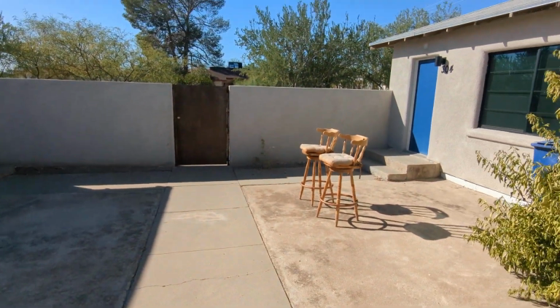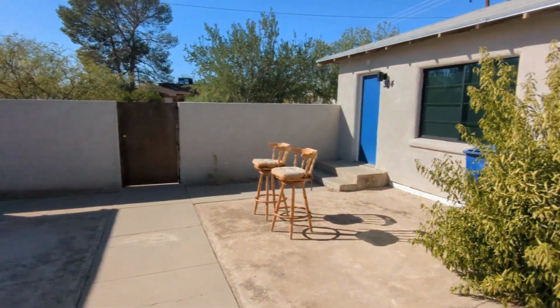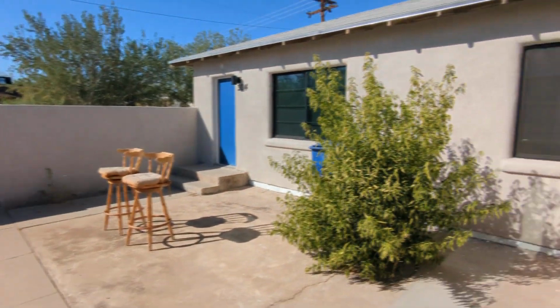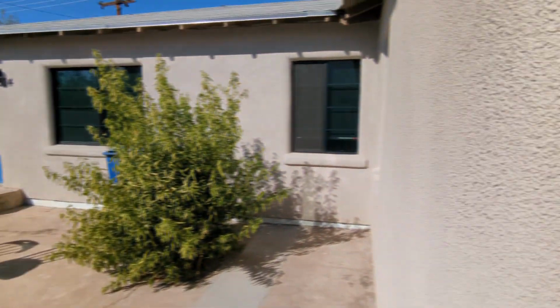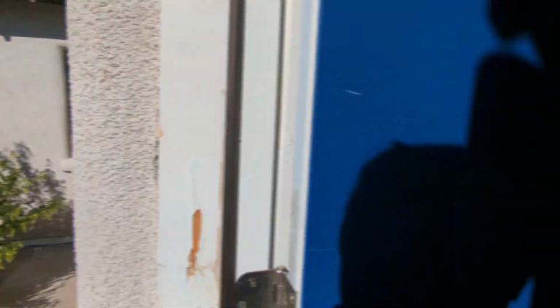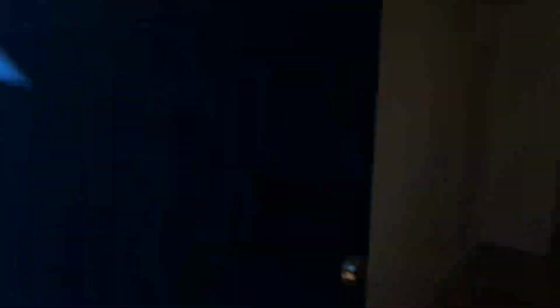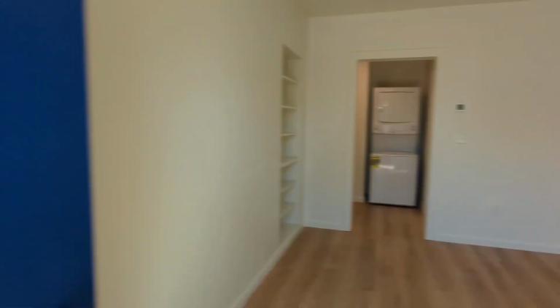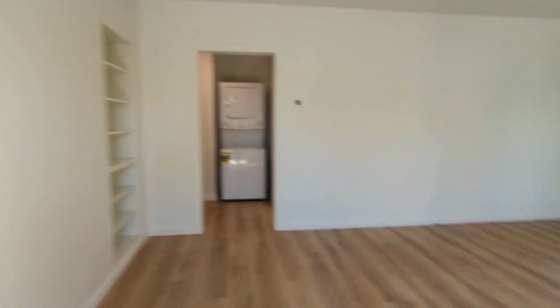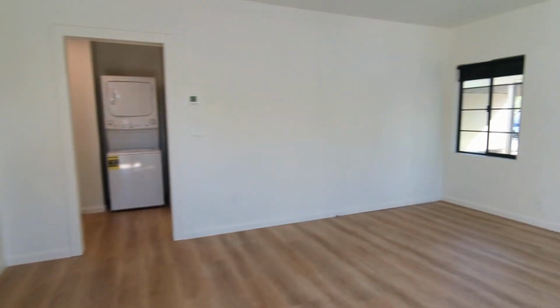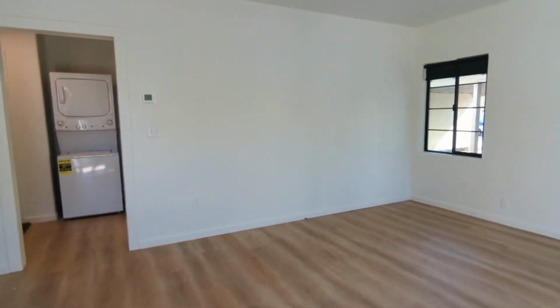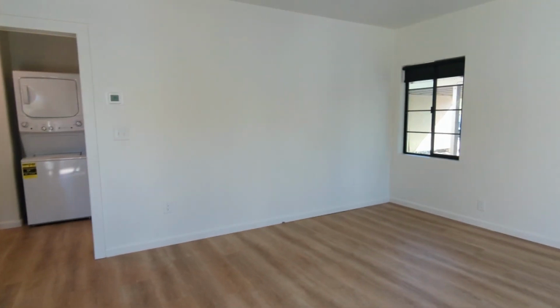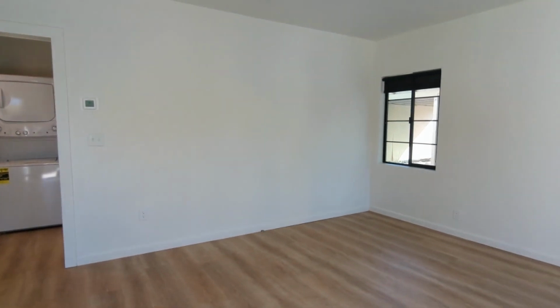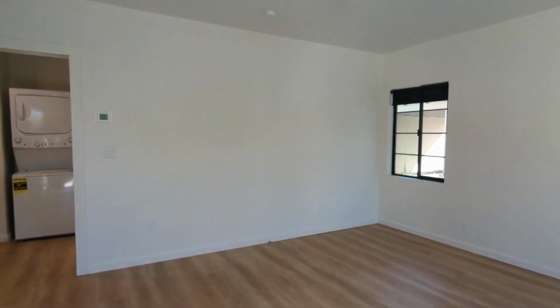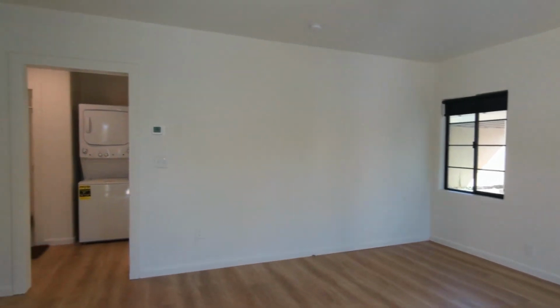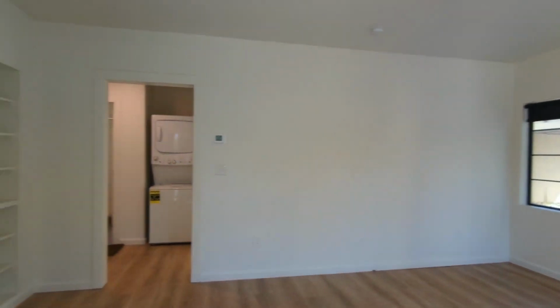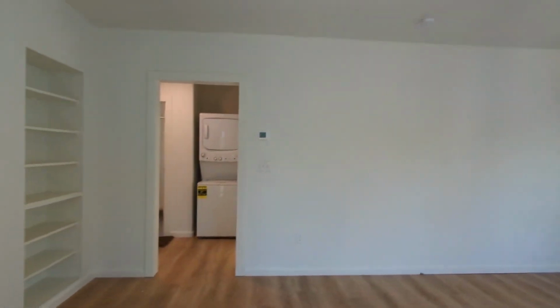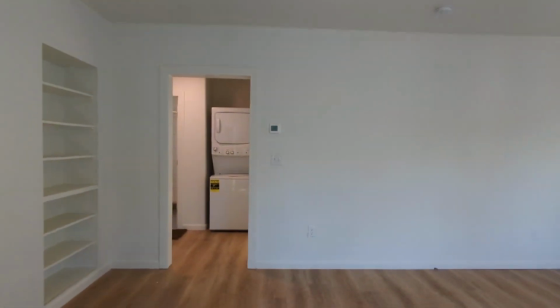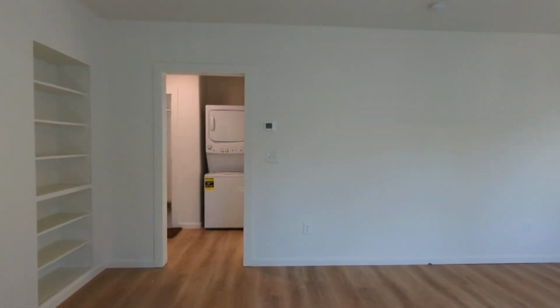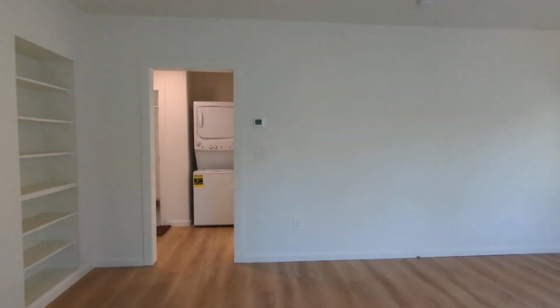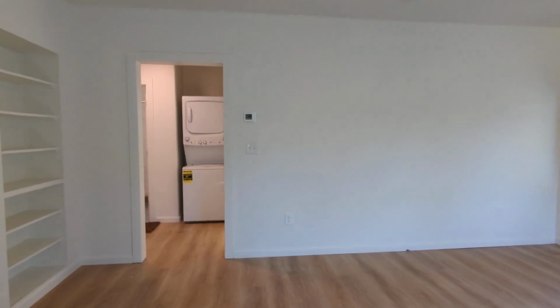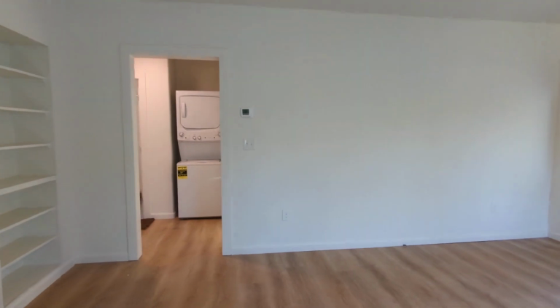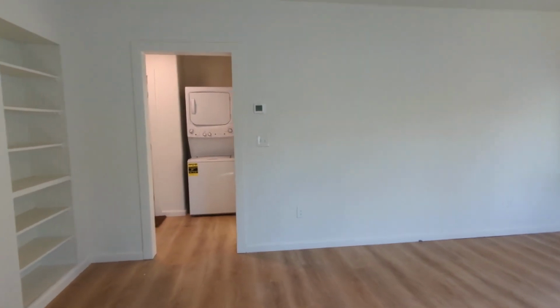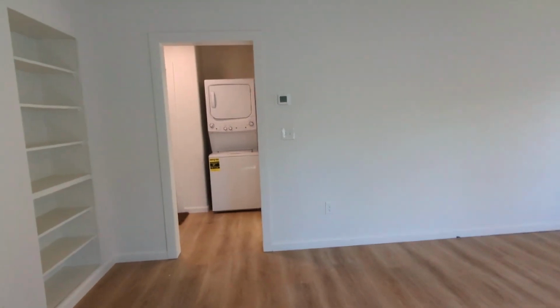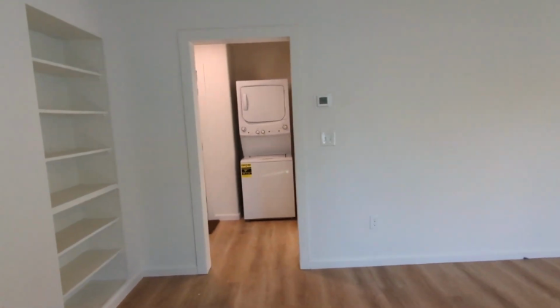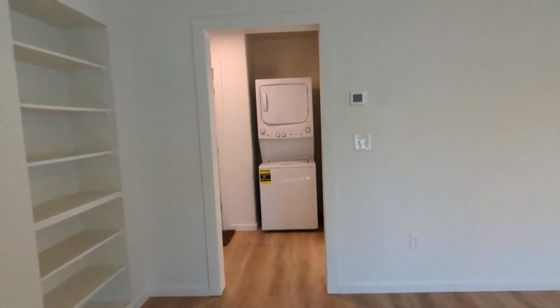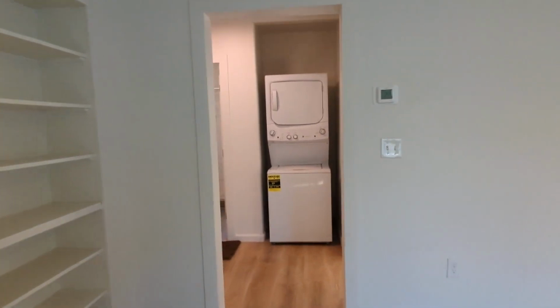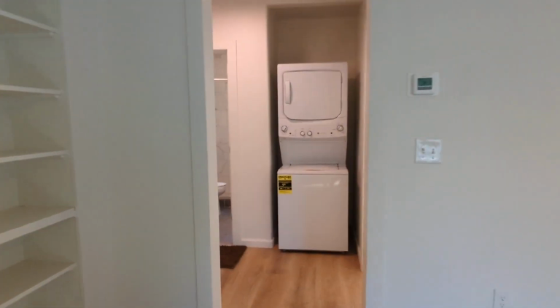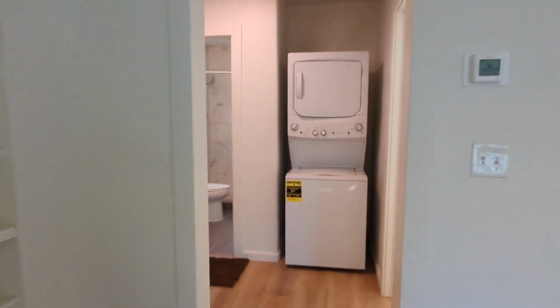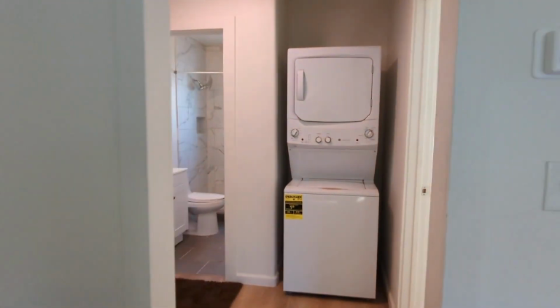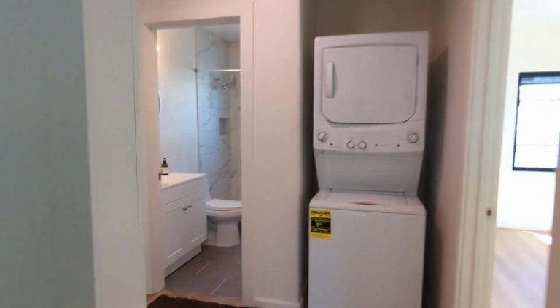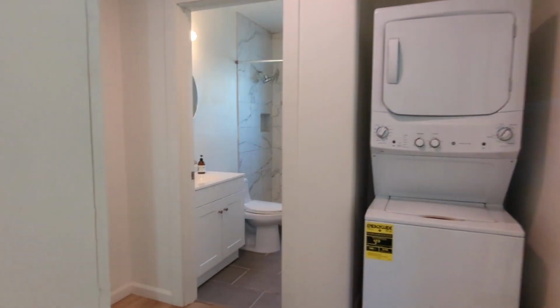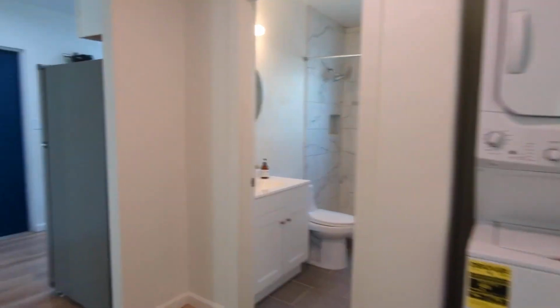And that concludes our tour. Thank you so much for watching. If you would like to rent with us, you may put an application on HabitationRealty.com. Otherwise, I hope you have an amazing day.